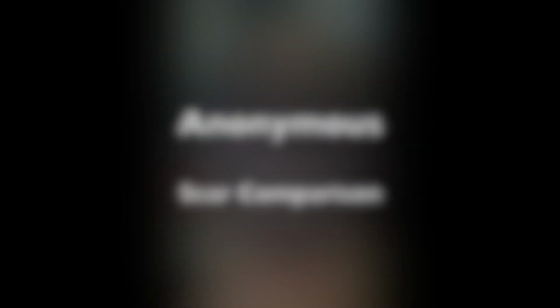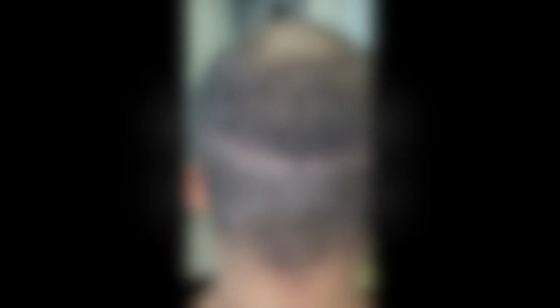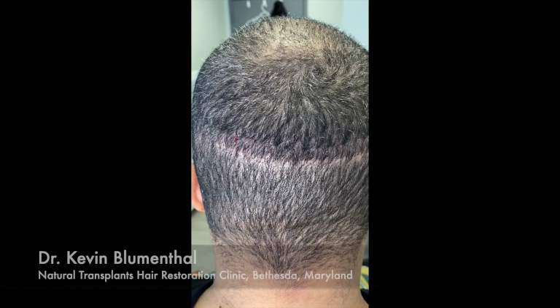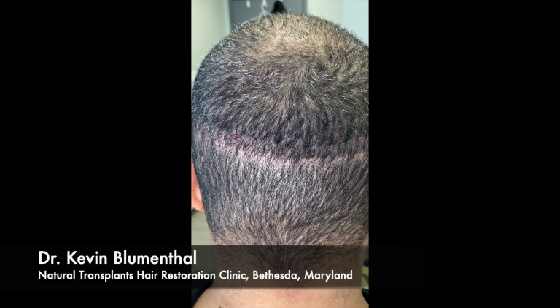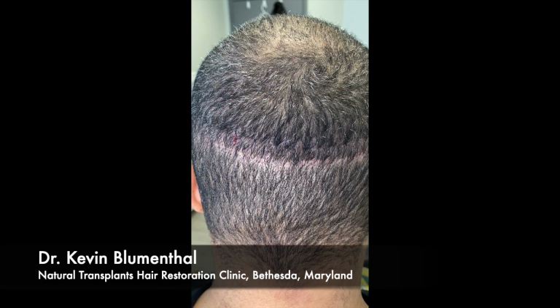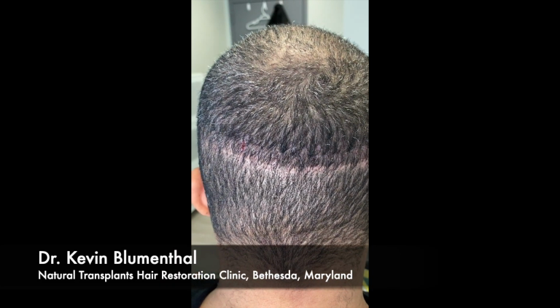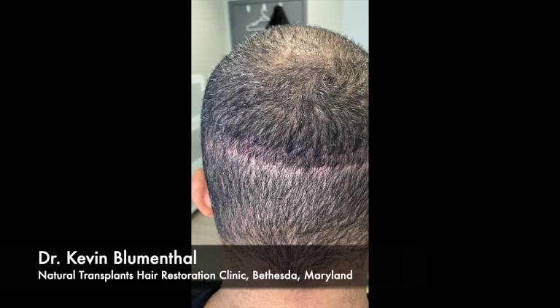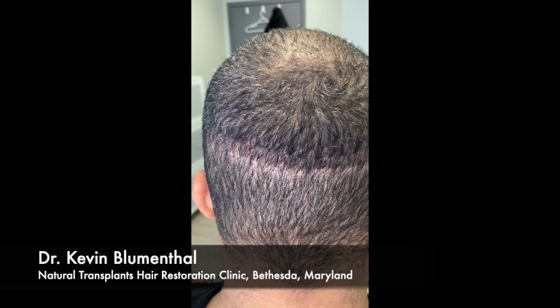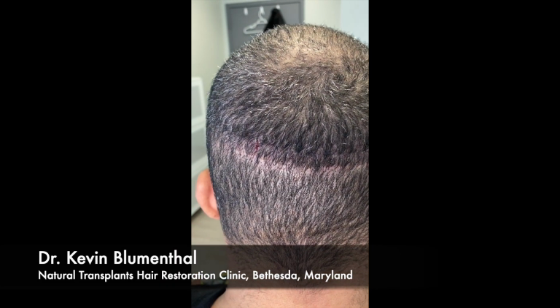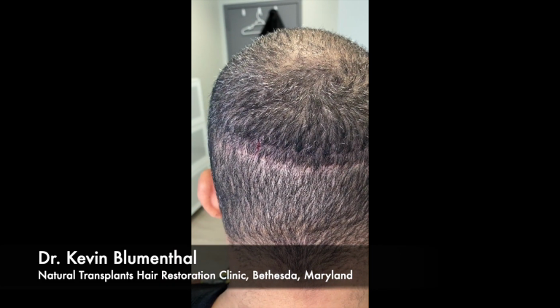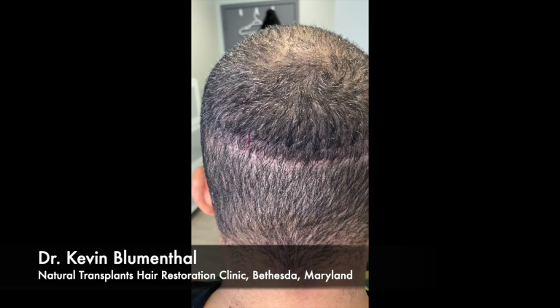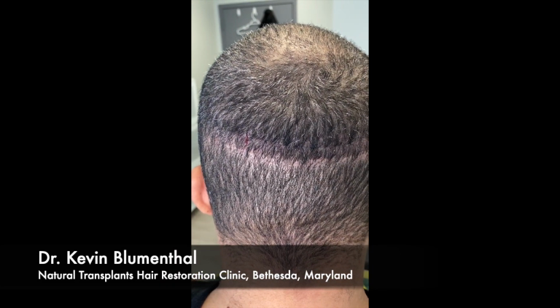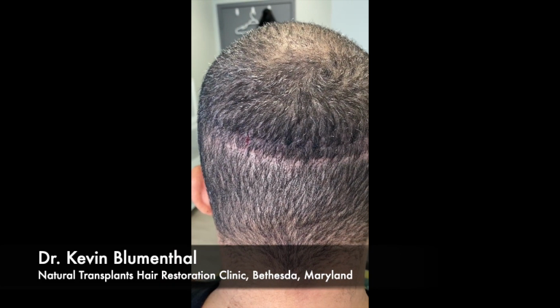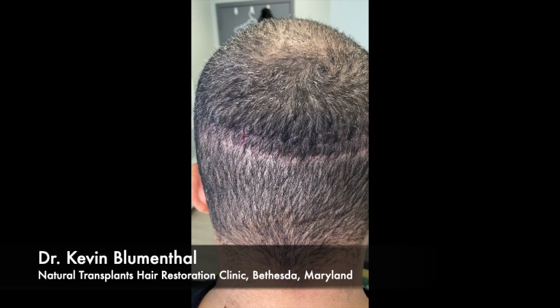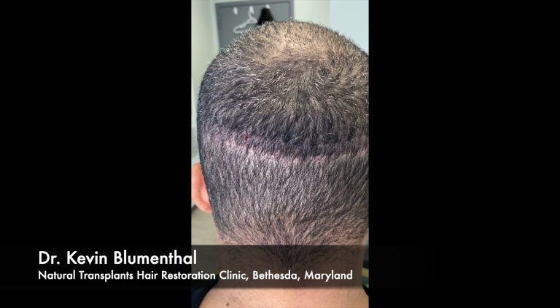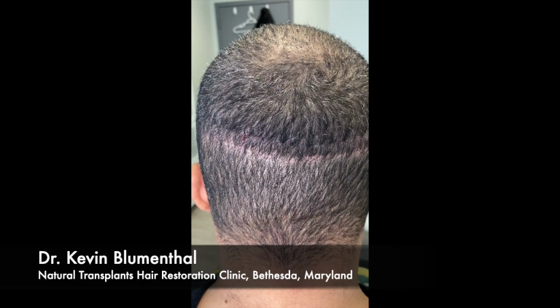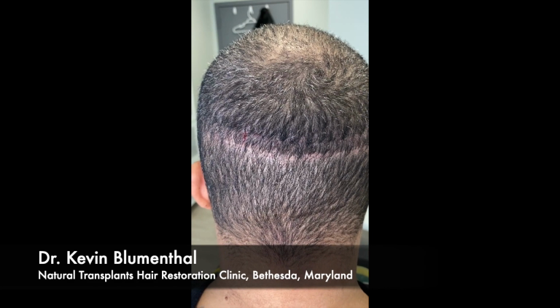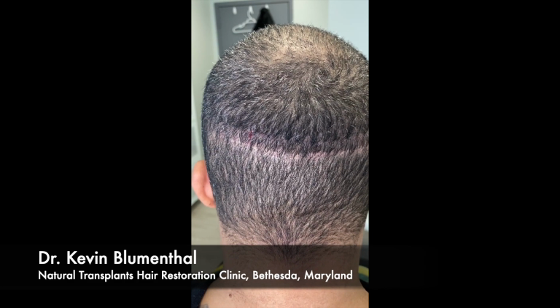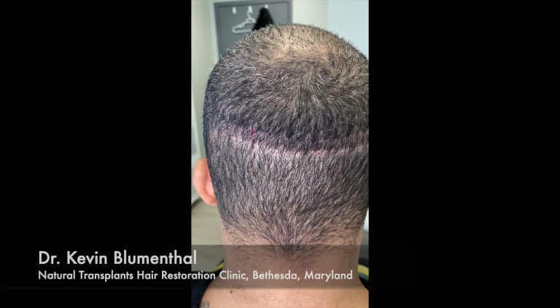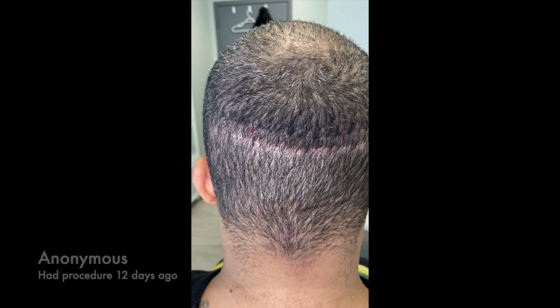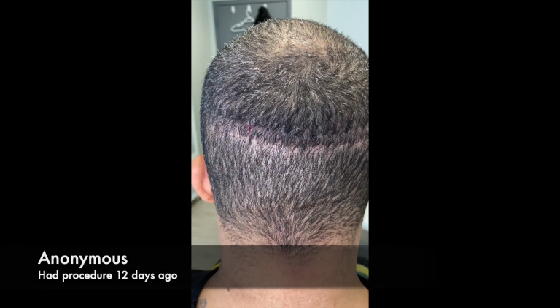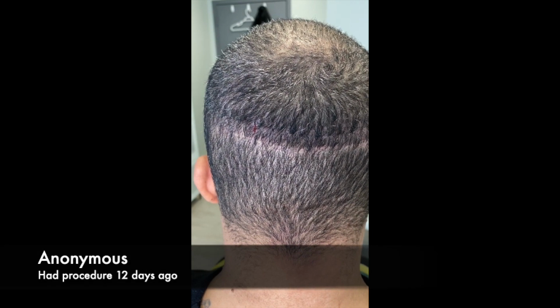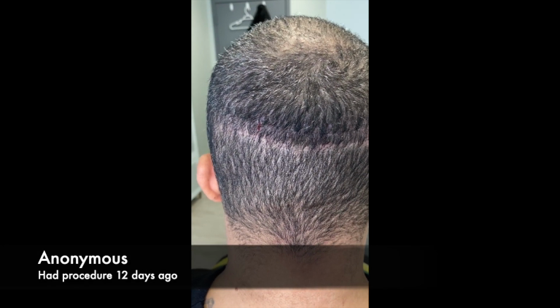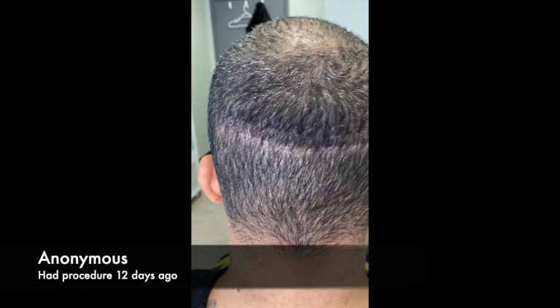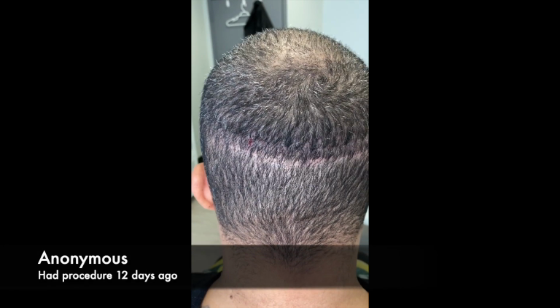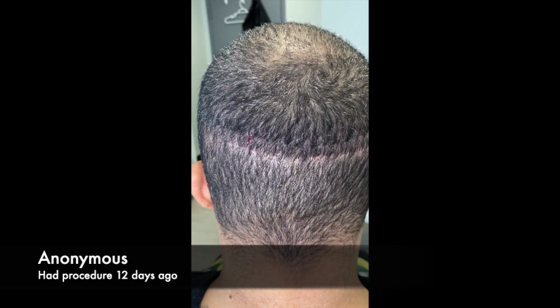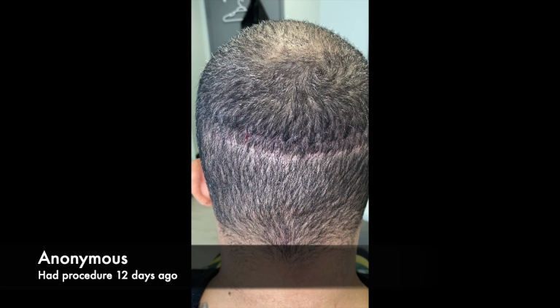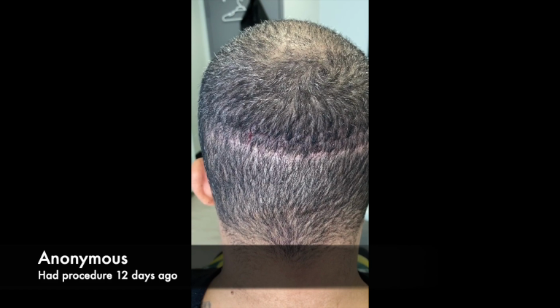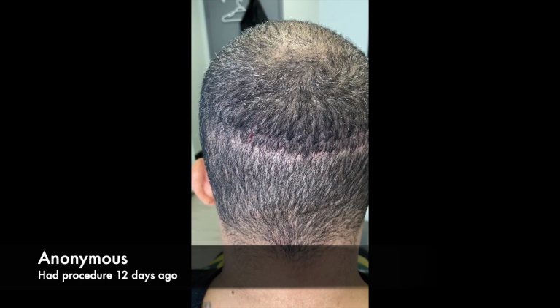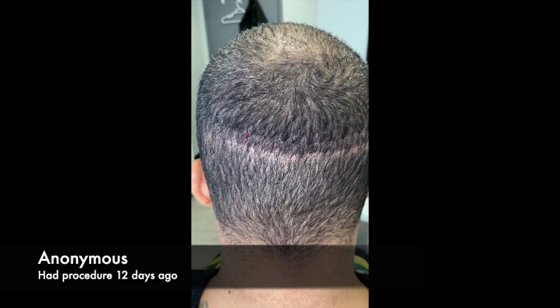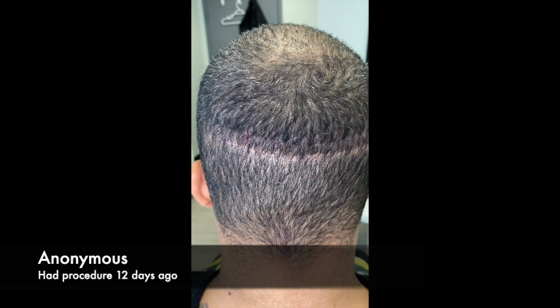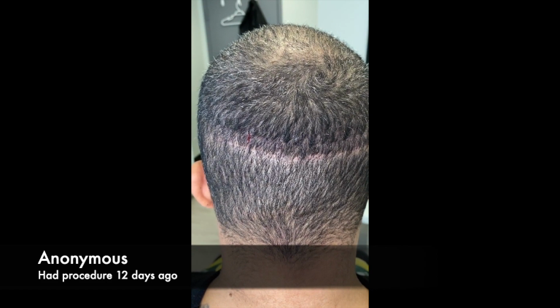Dr. Blumenthal here in the Bethesda office with Natural Transplants. We have an anonymous patient who just came back for a suture removal — we're about 12 or 13 days out from the procedure.